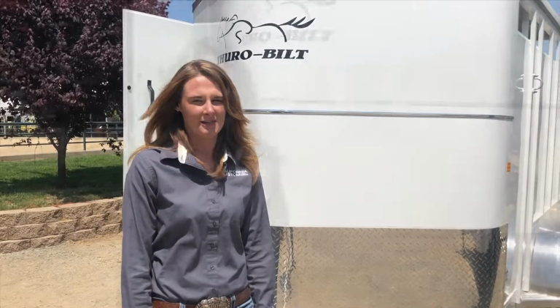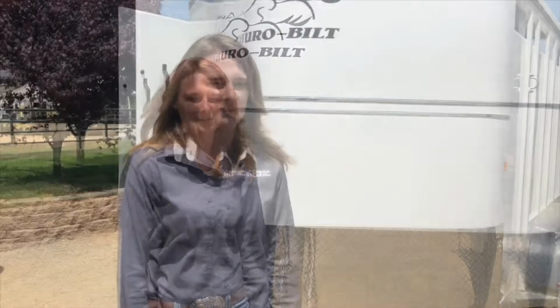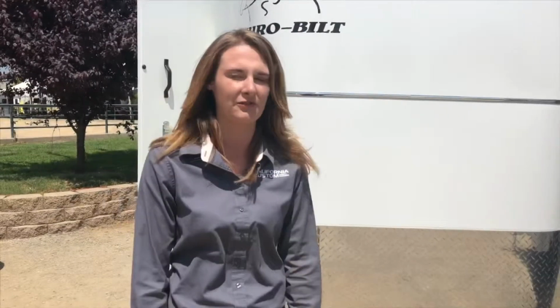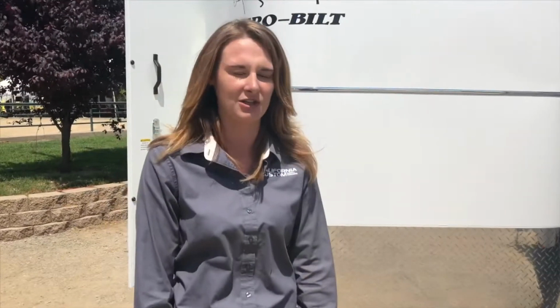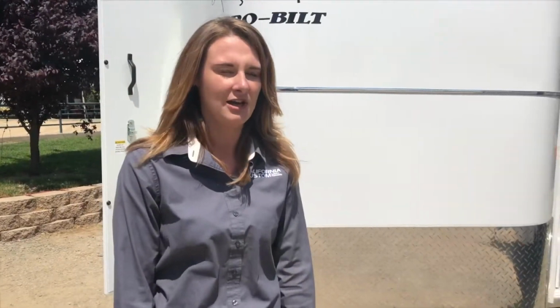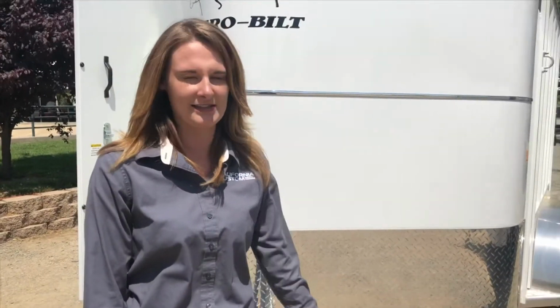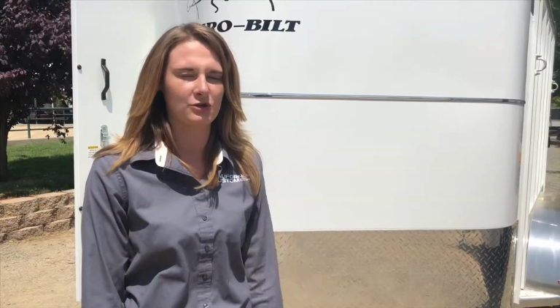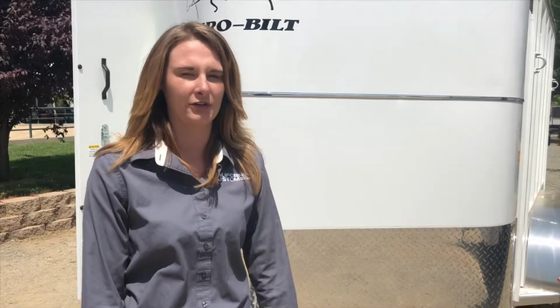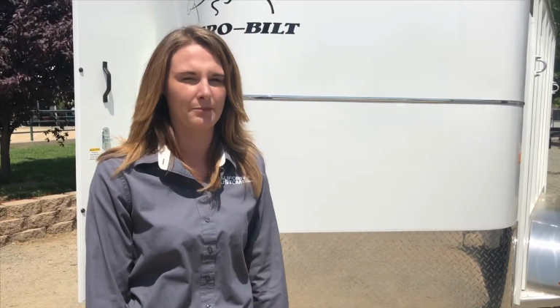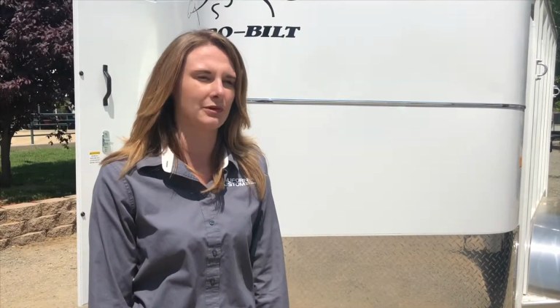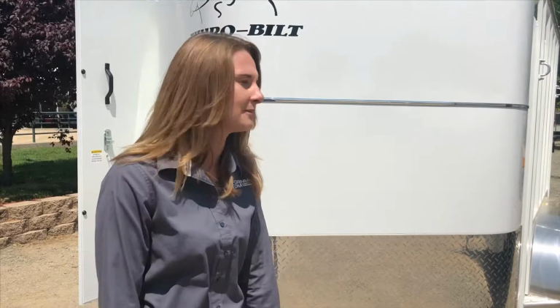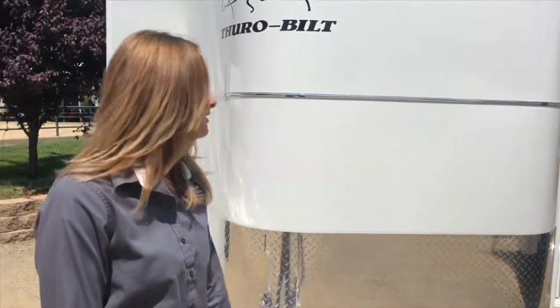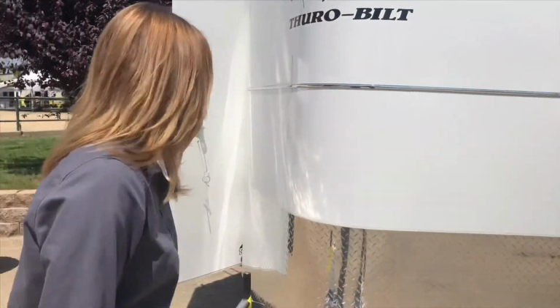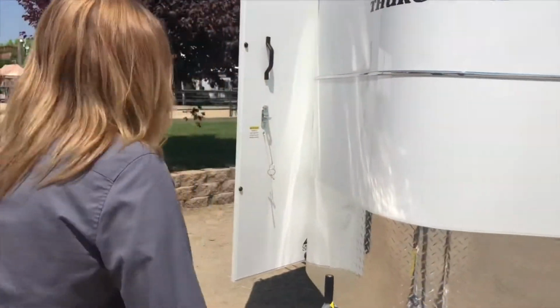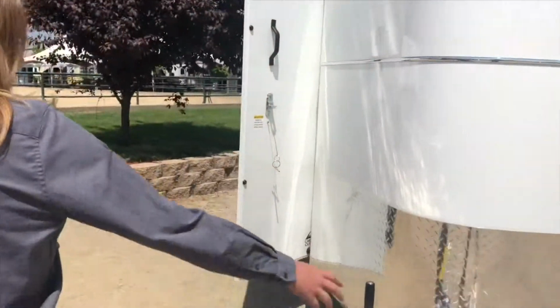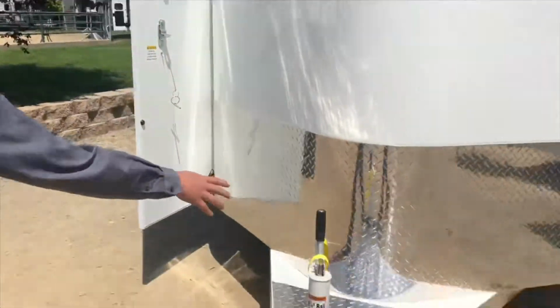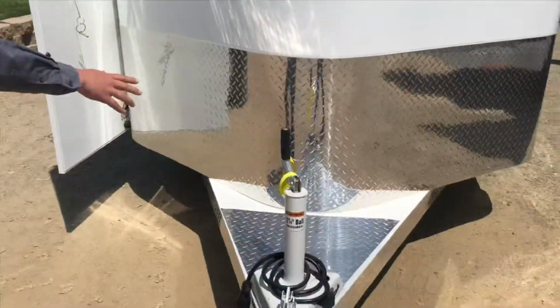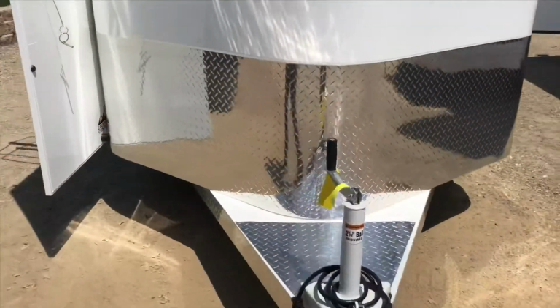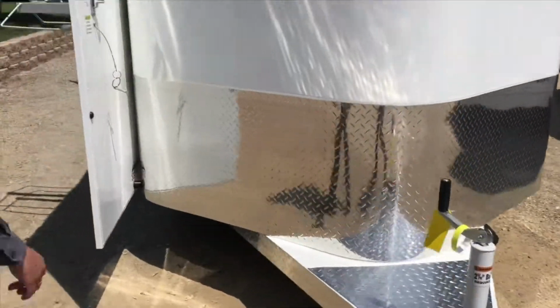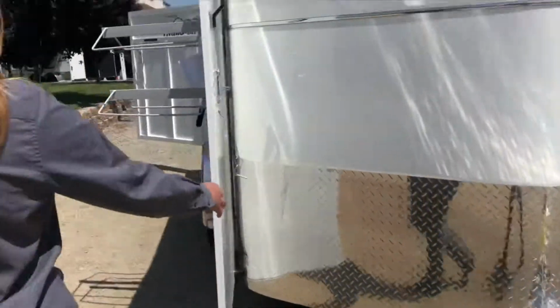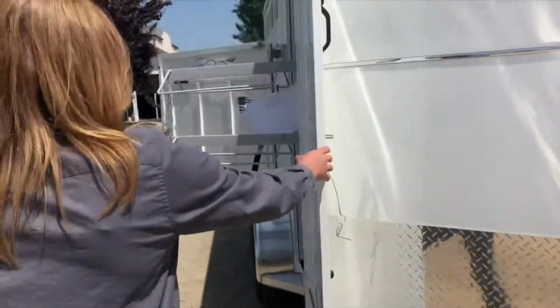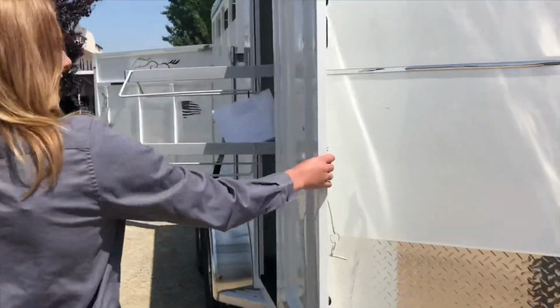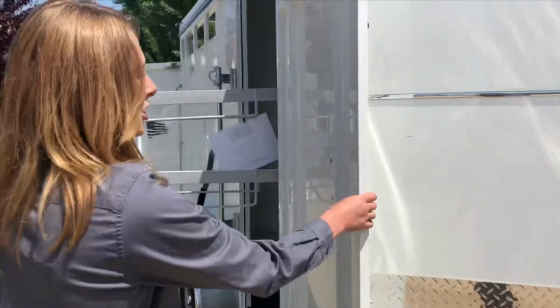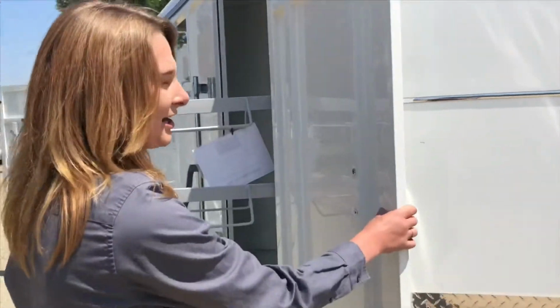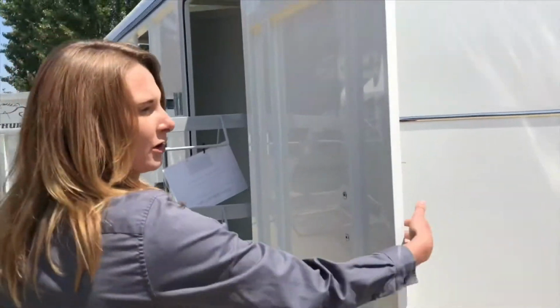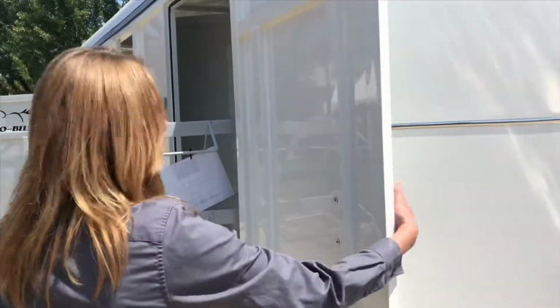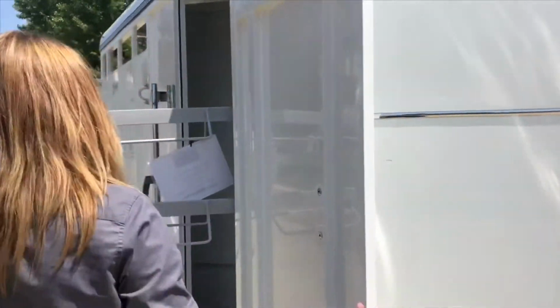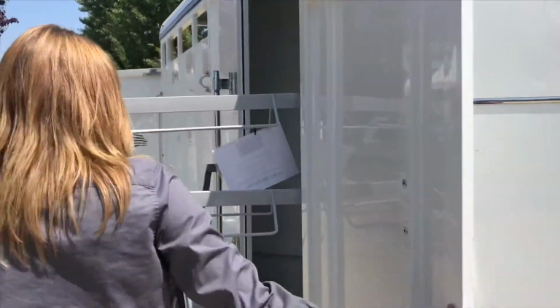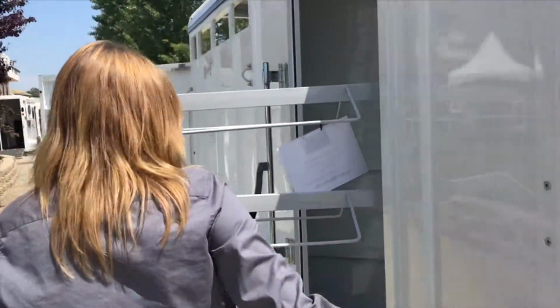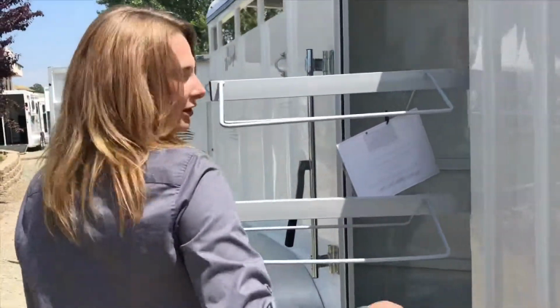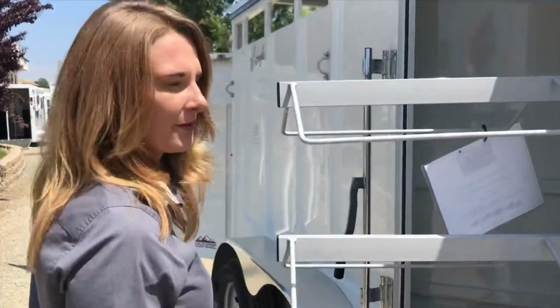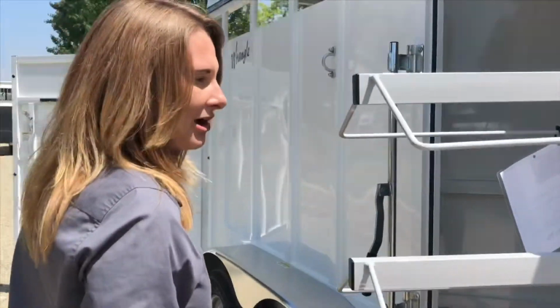This is nice. It'll definitely get you a nice slant load trailer for a budget price. You have a gravel guard on the front. It is a kind of a stock-style door with a bar lock on it that you can lock with a padlock.